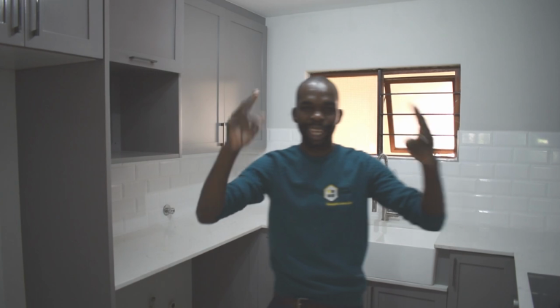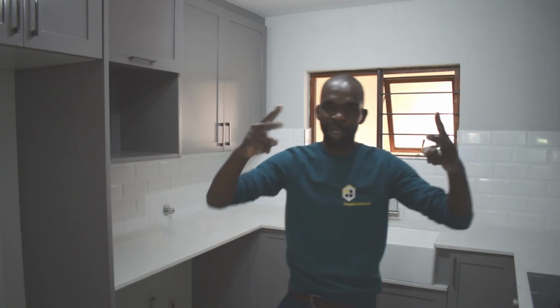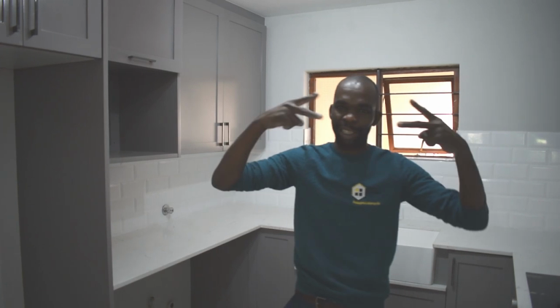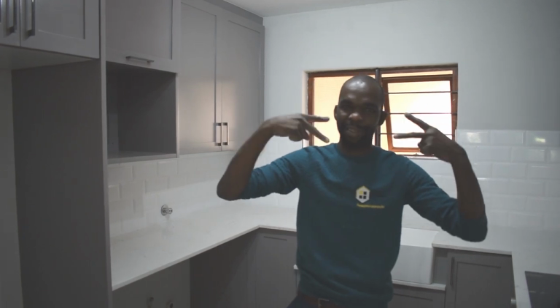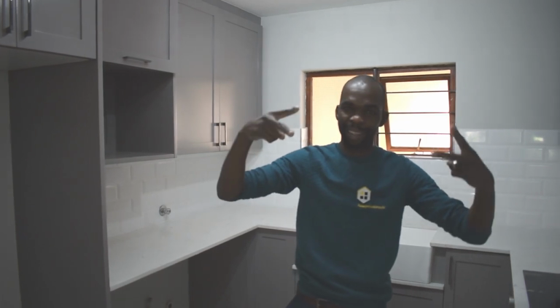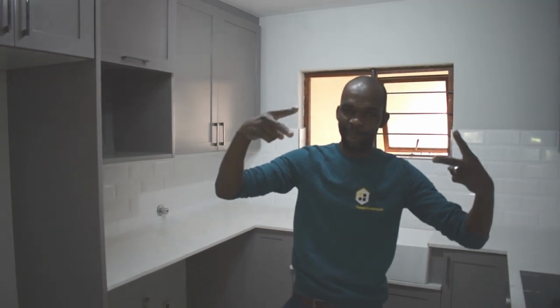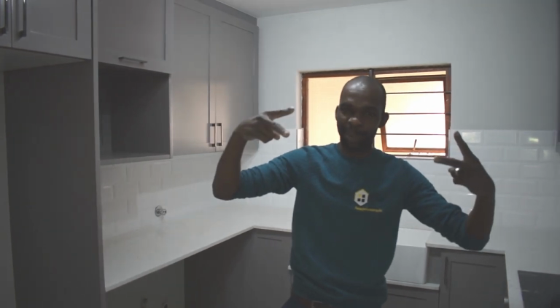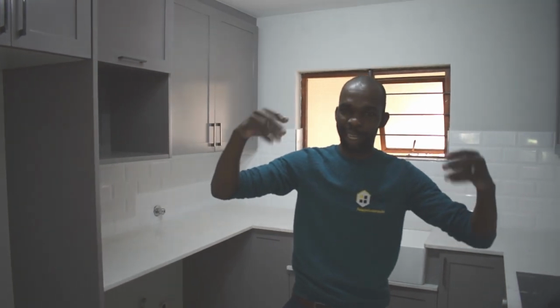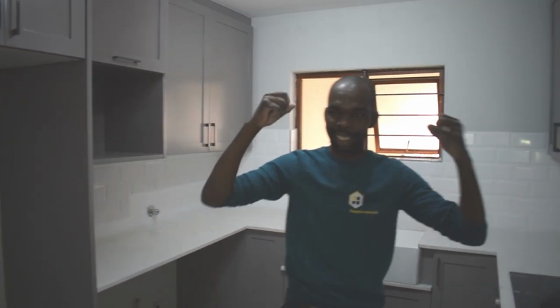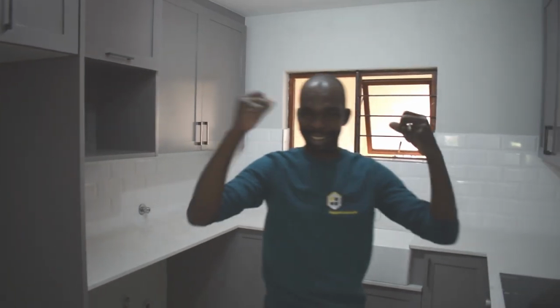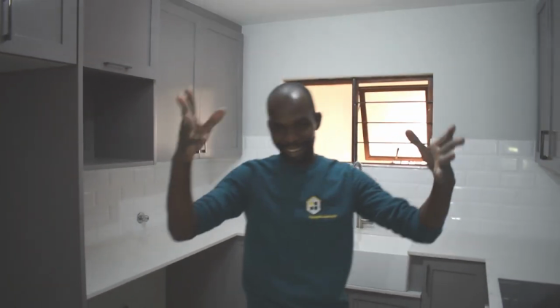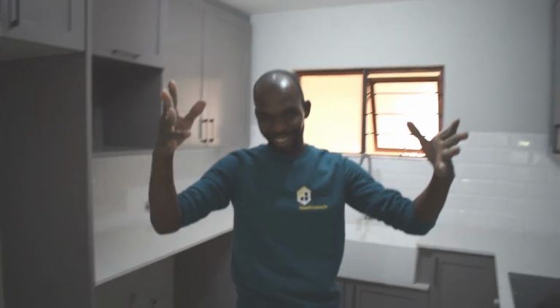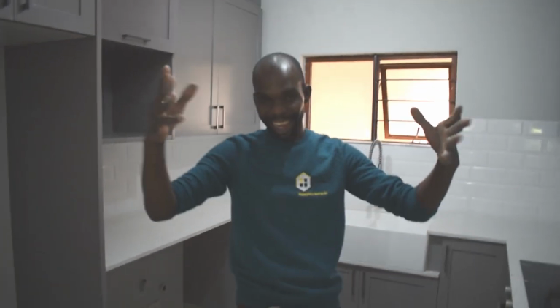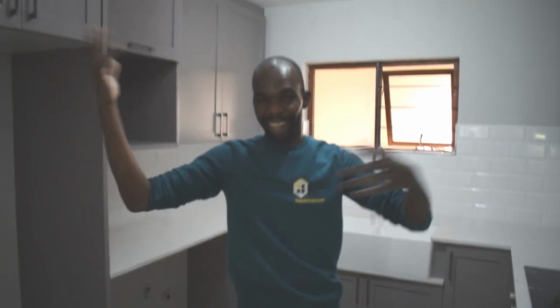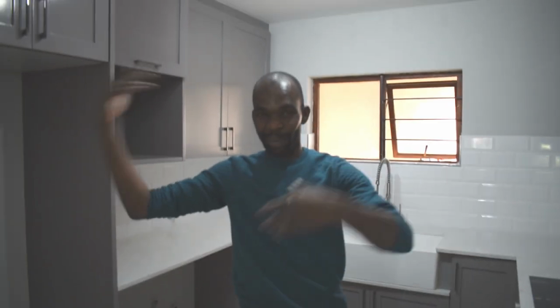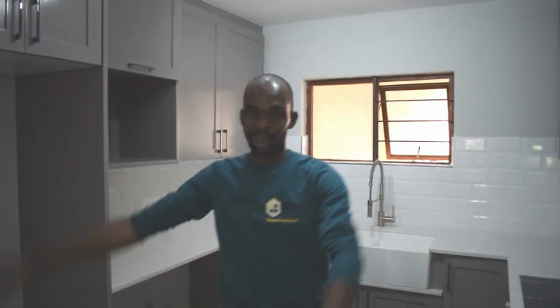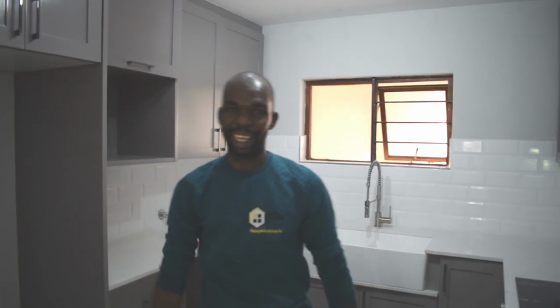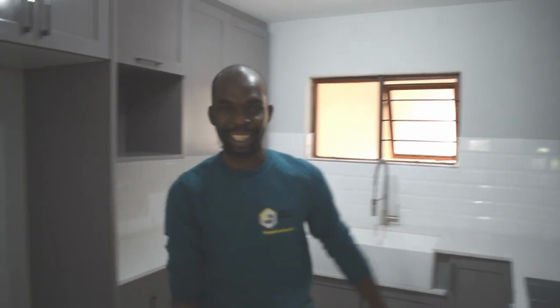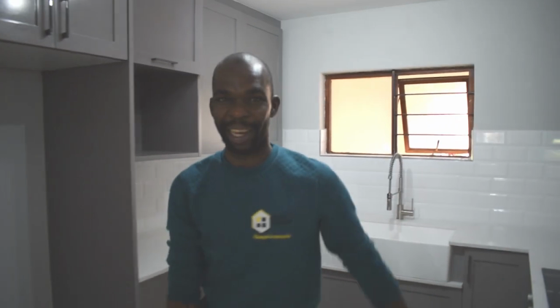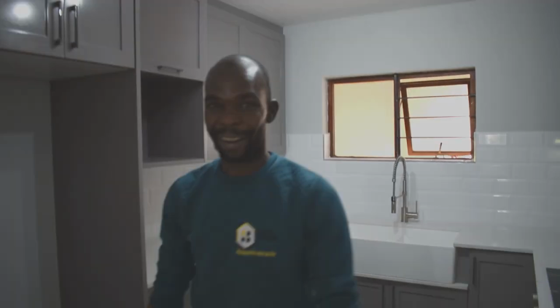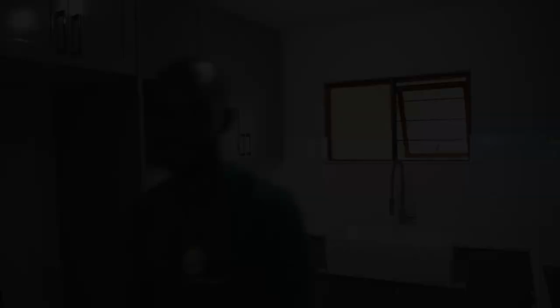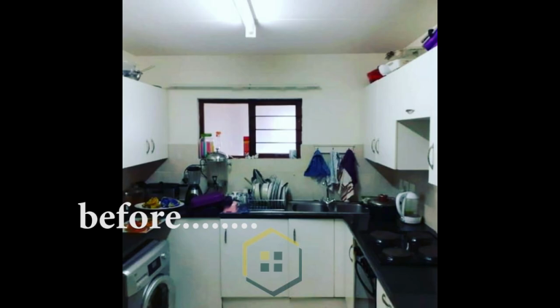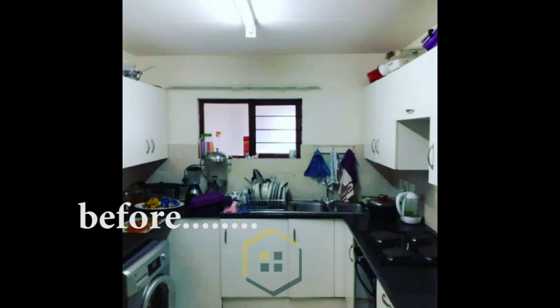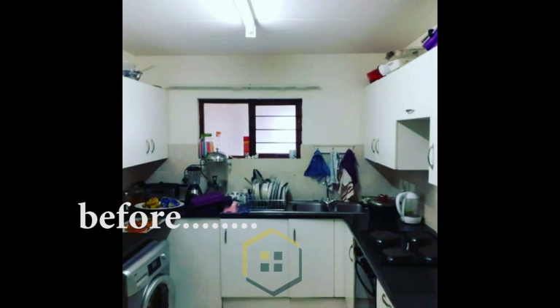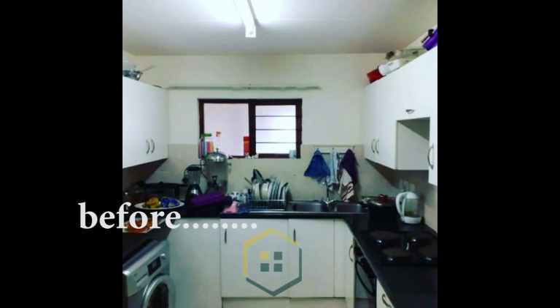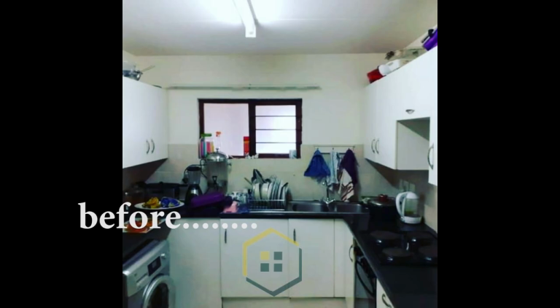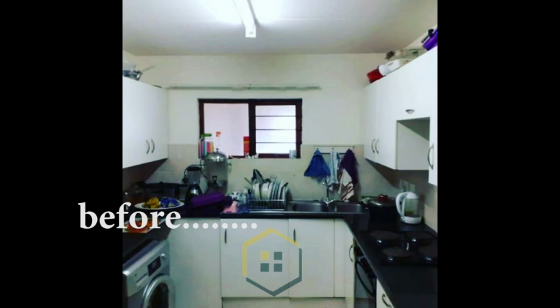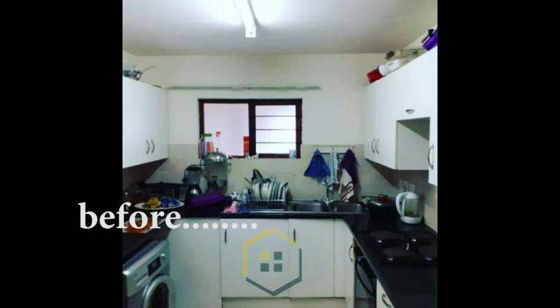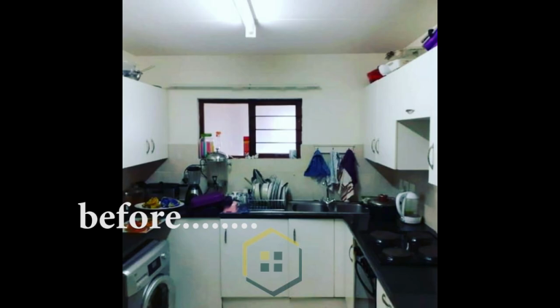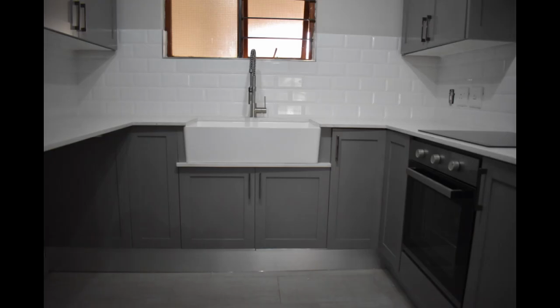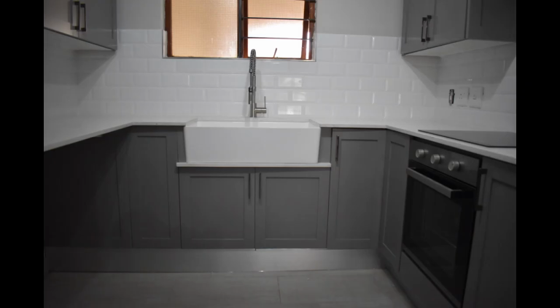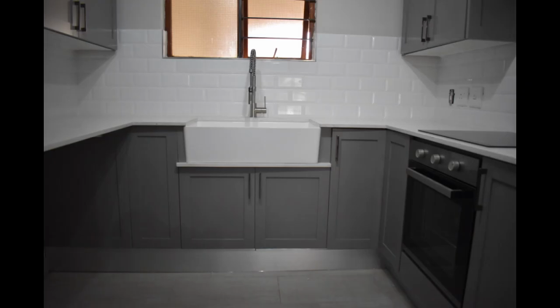Thank you so much. It's Mr. Boyd. And that was the beauty of the kitchen. Thank you so much, bye.